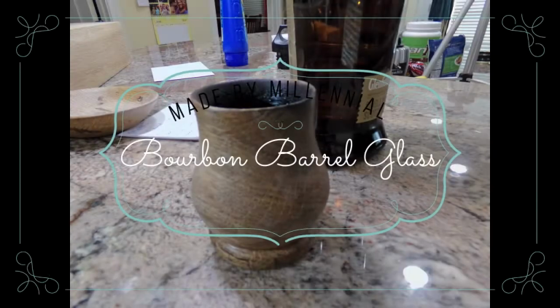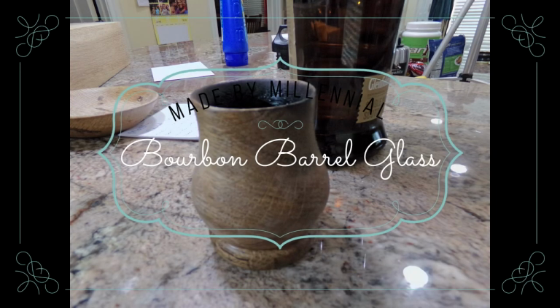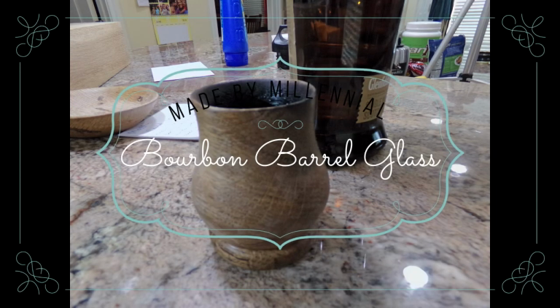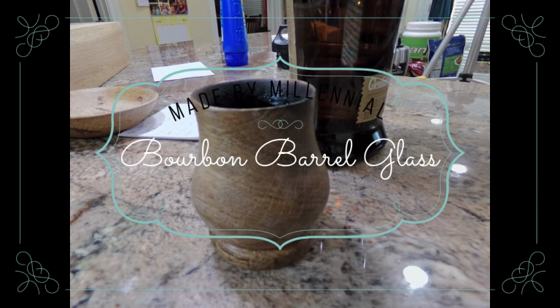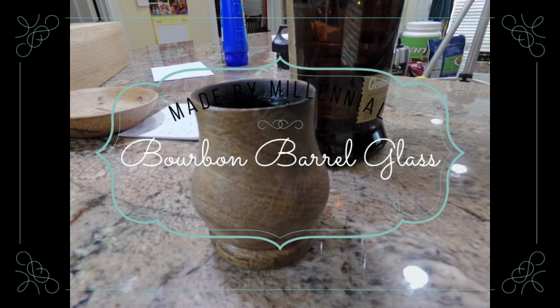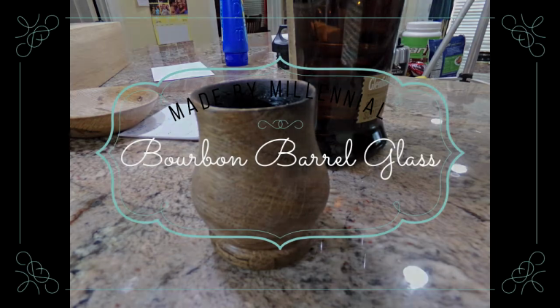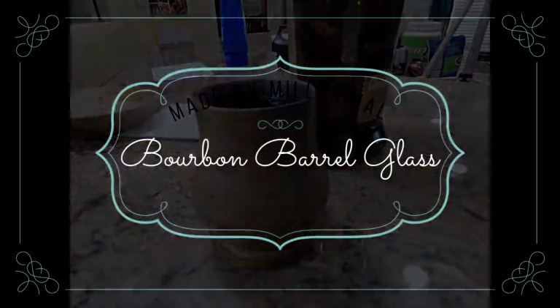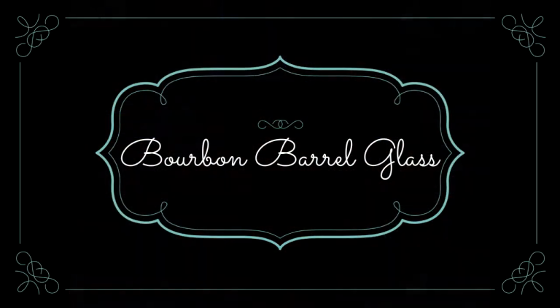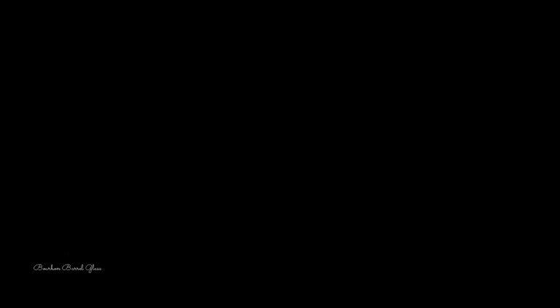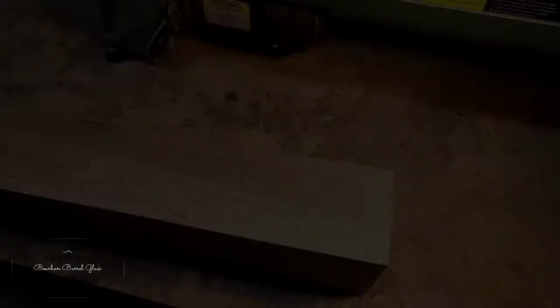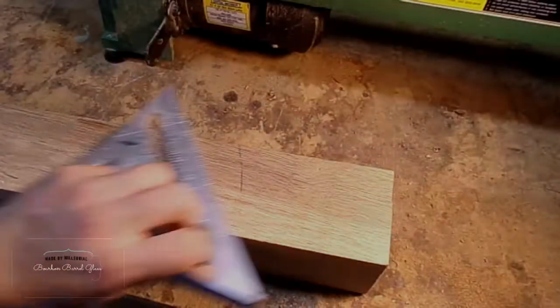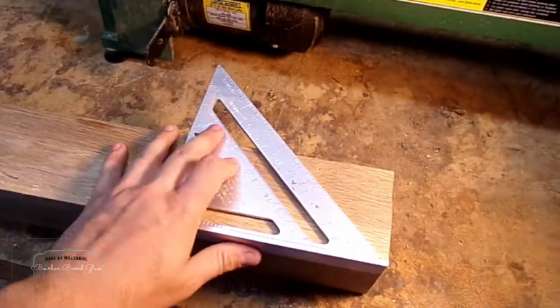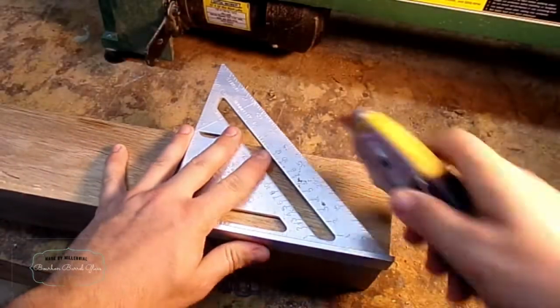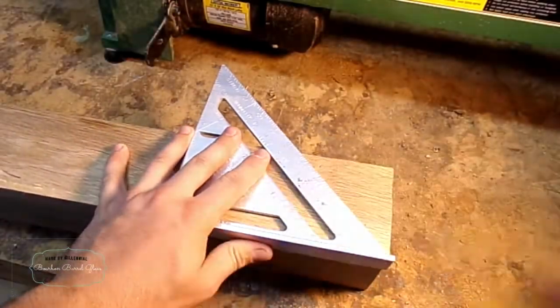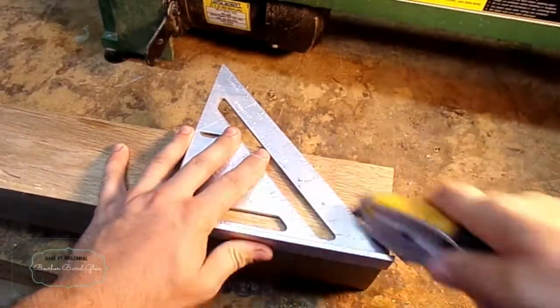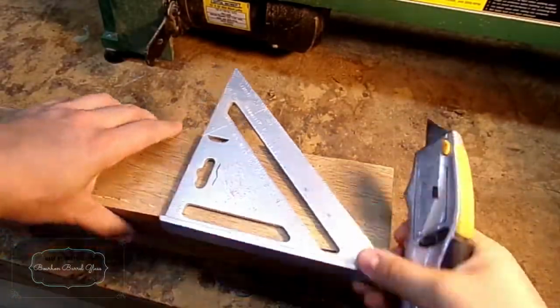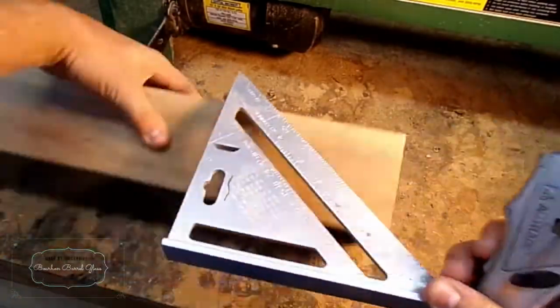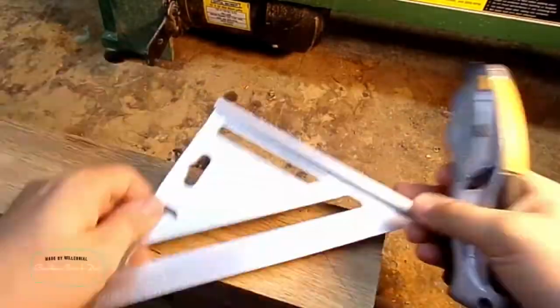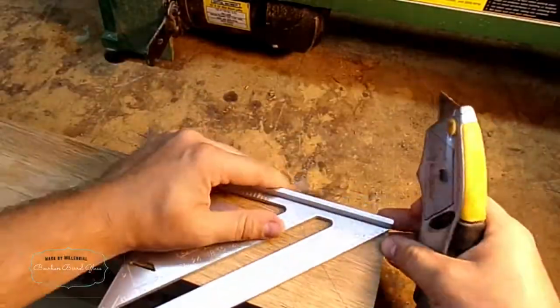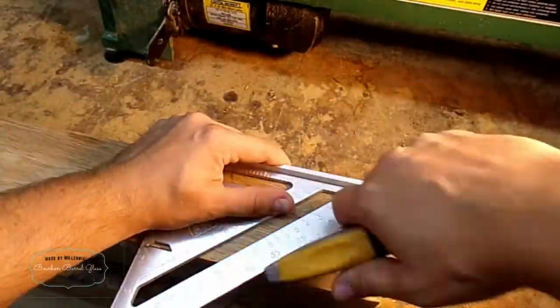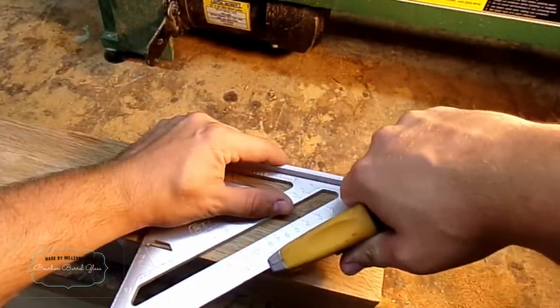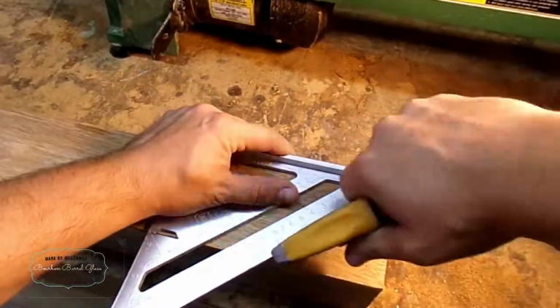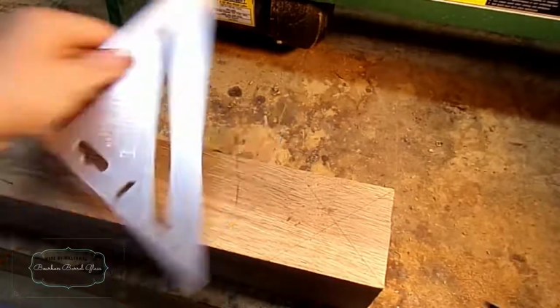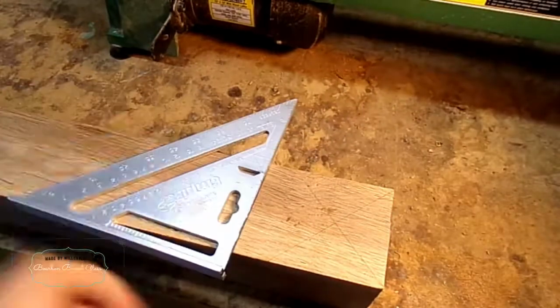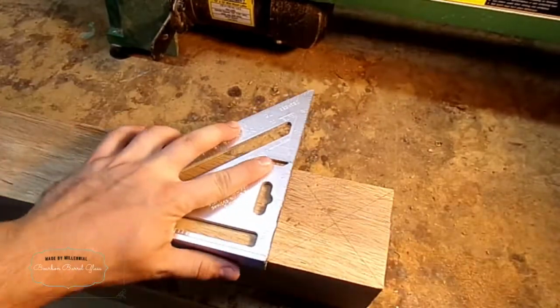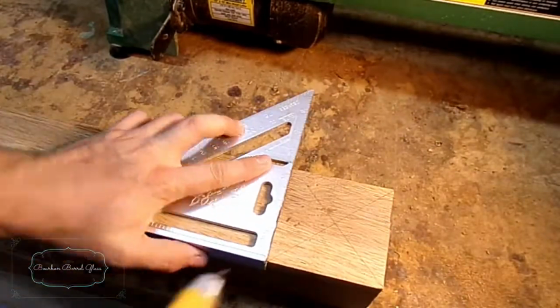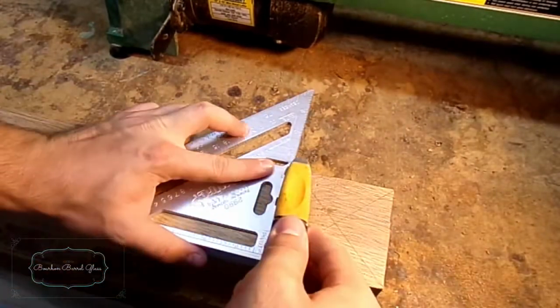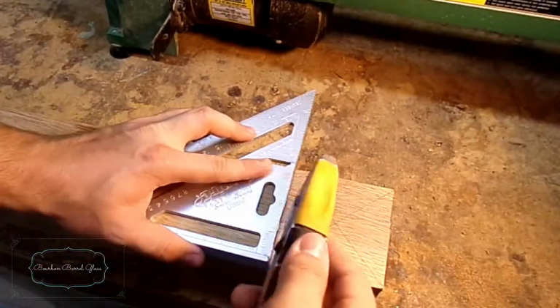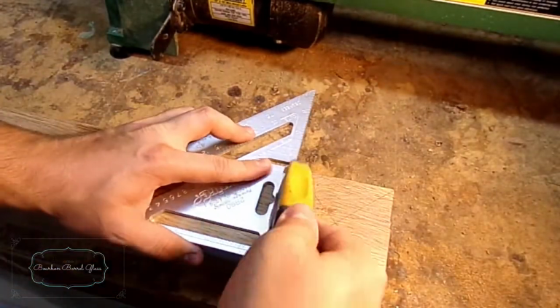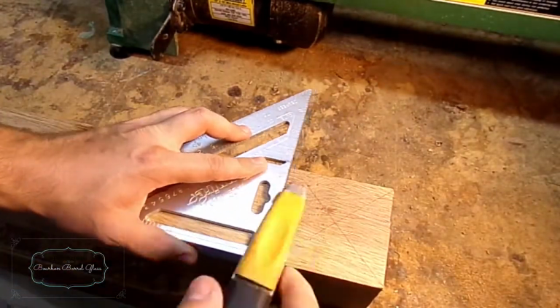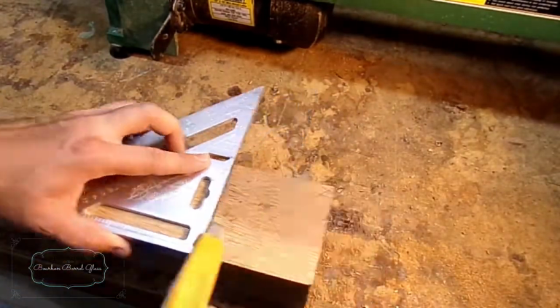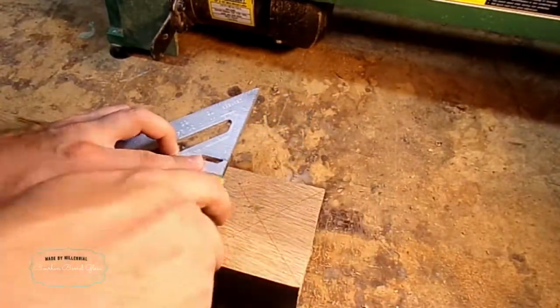Hi, my name is Matt. The first thing I want to do is cut off a cube from my 4x4 stock of oak.